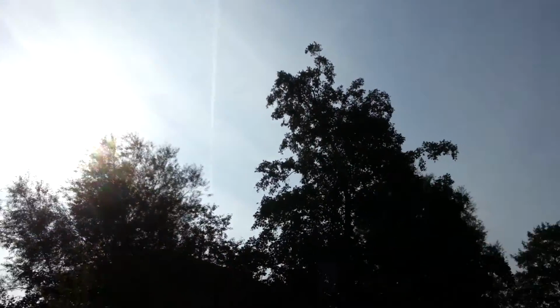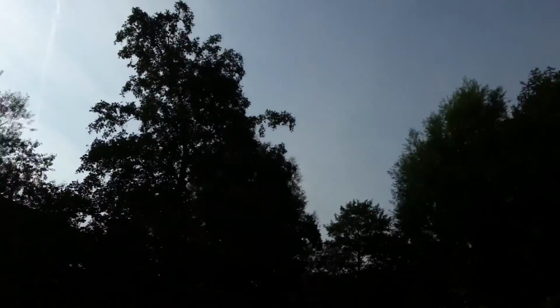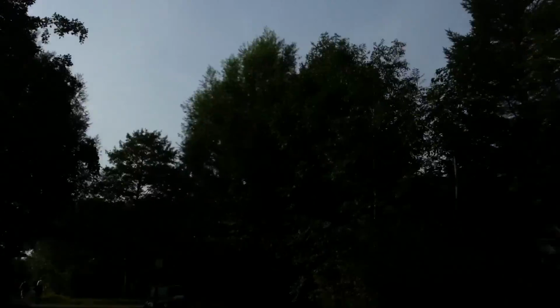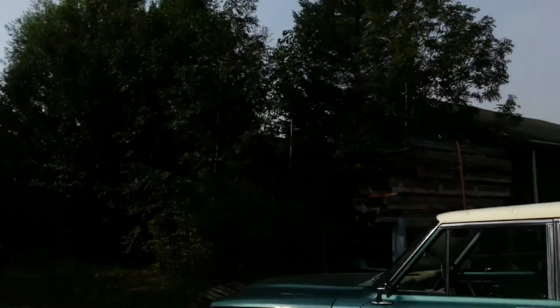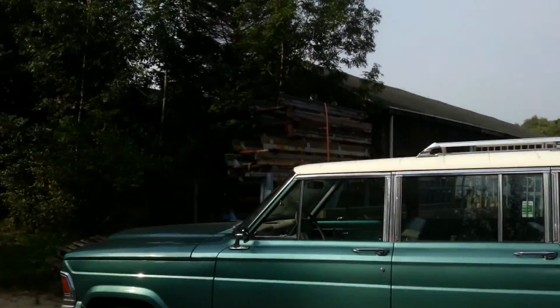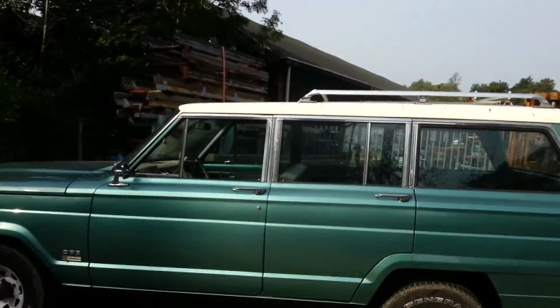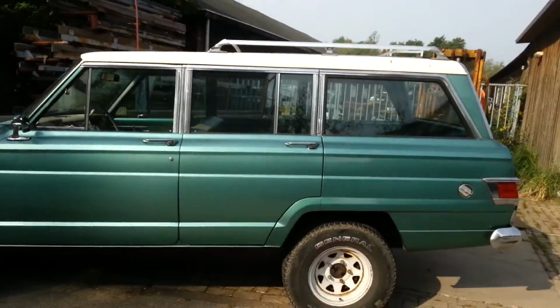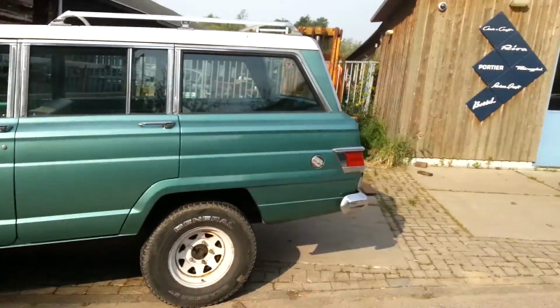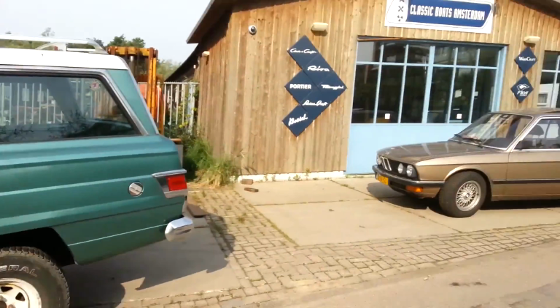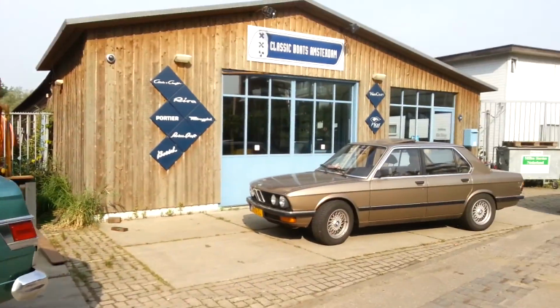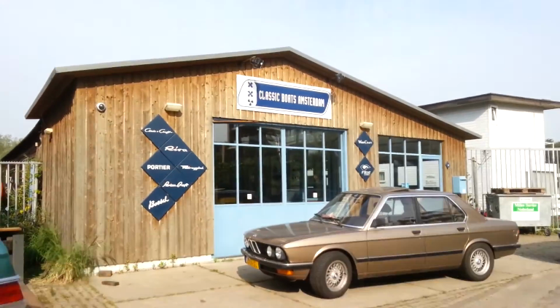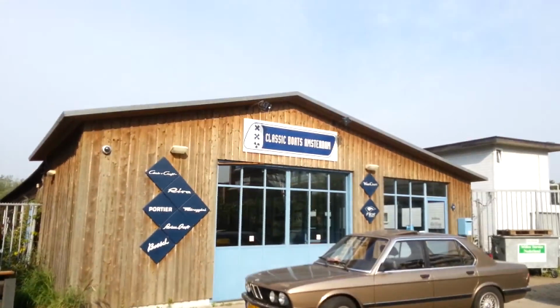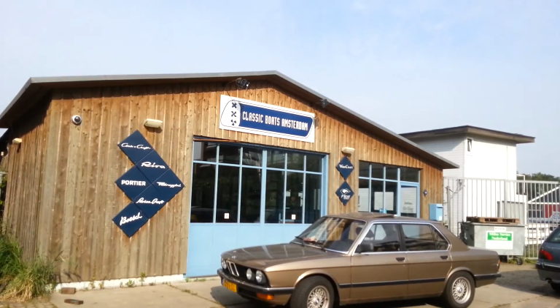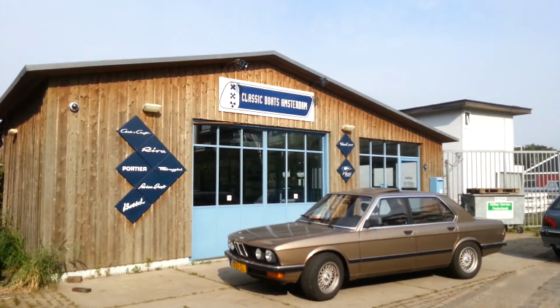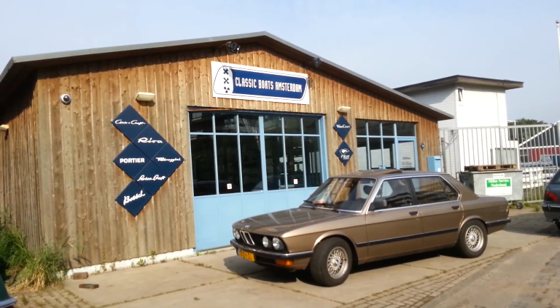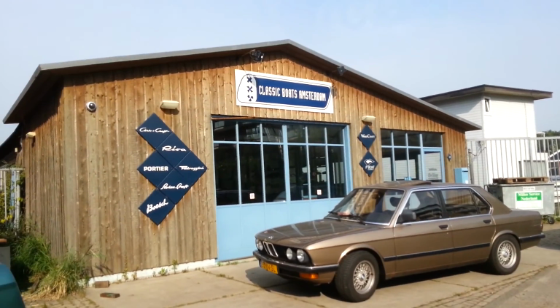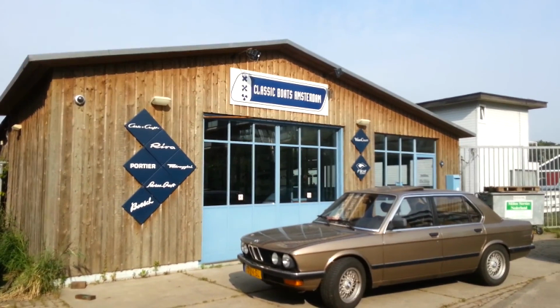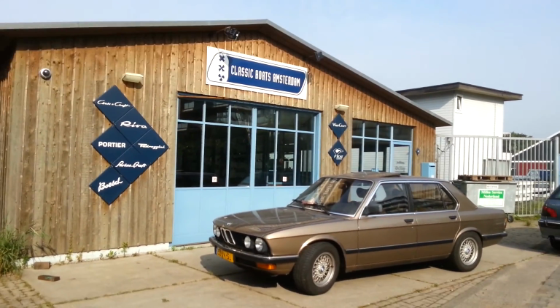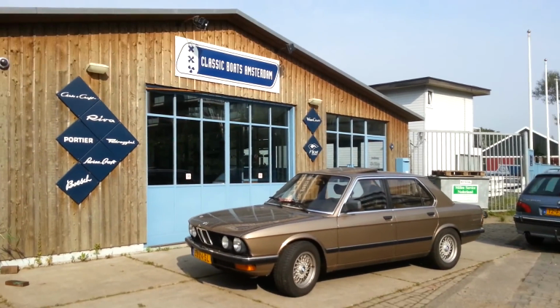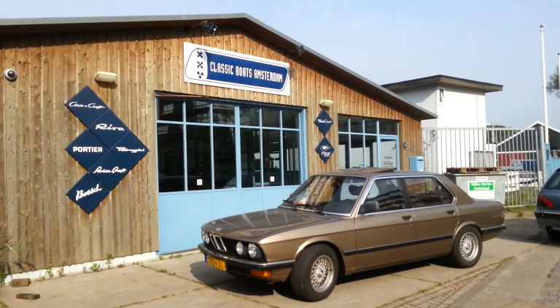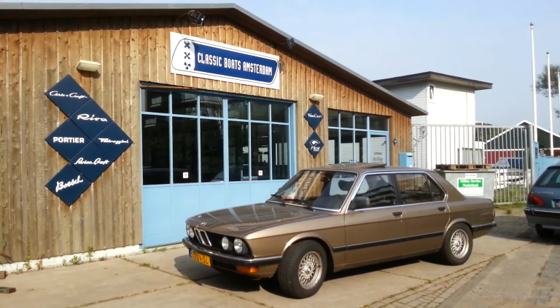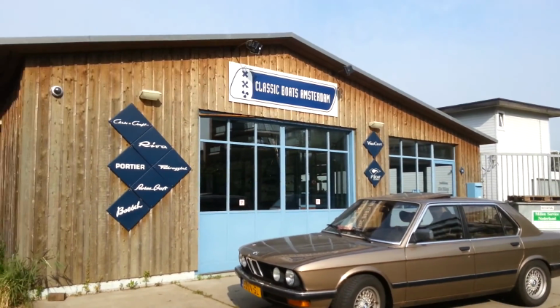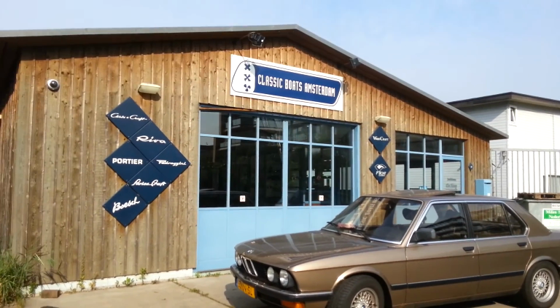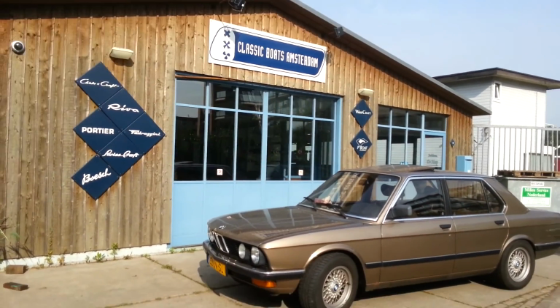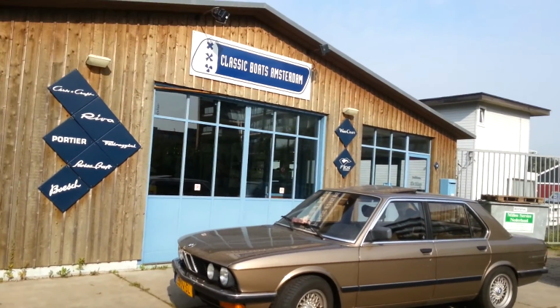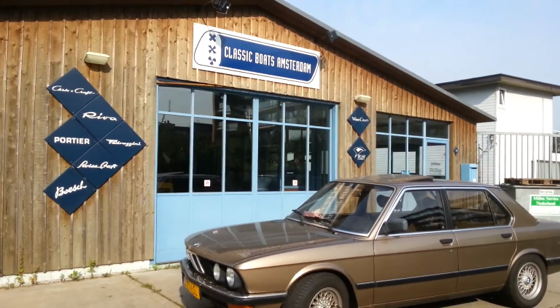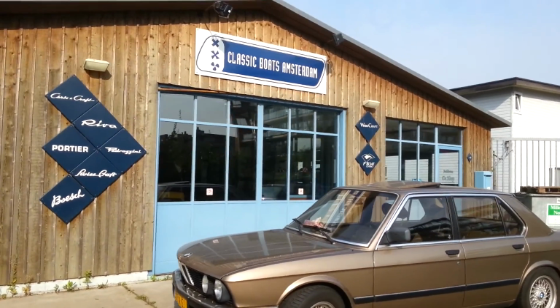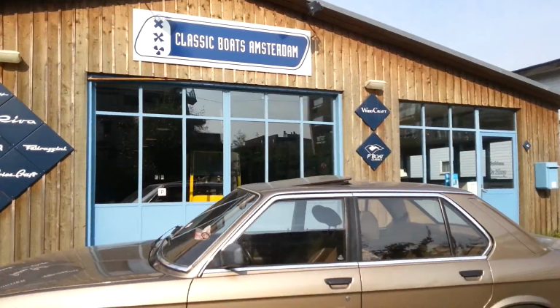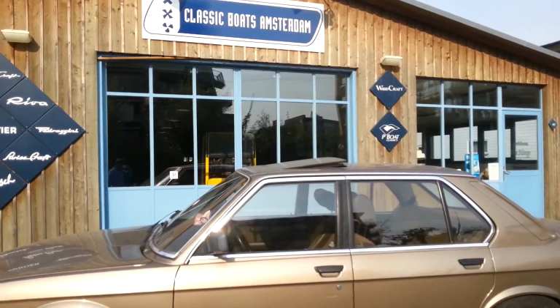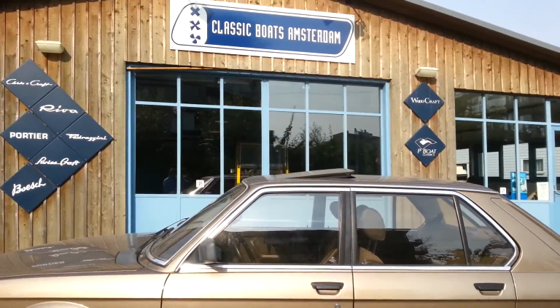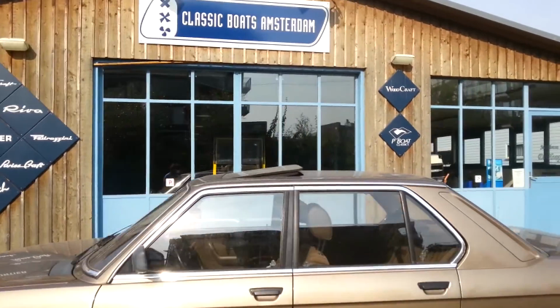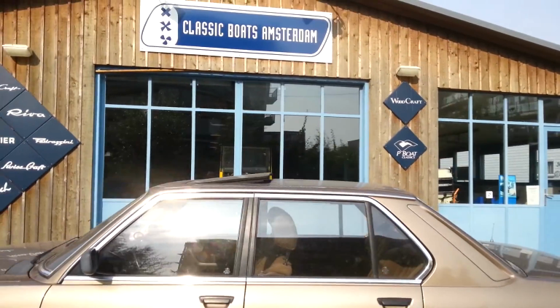Good morning. We are here at Classic Boats Amsterdam, picking up the Ray Wright Delta. Let's go in and see what they're doing.